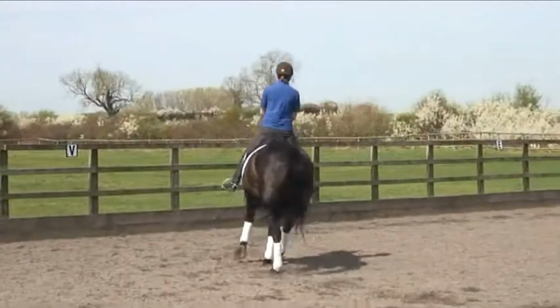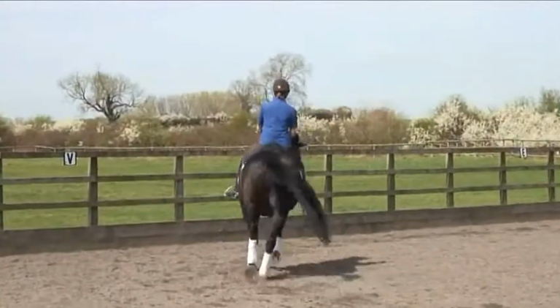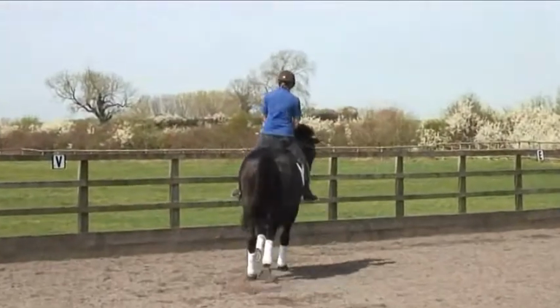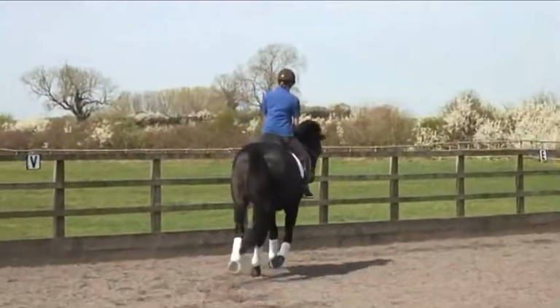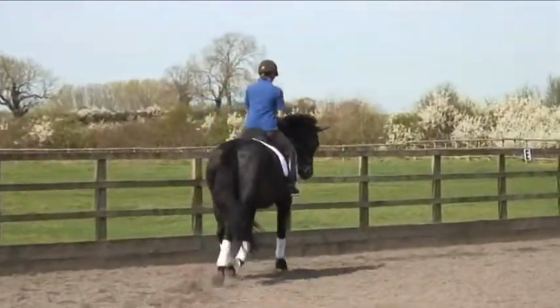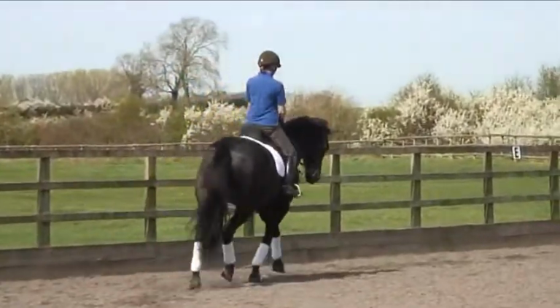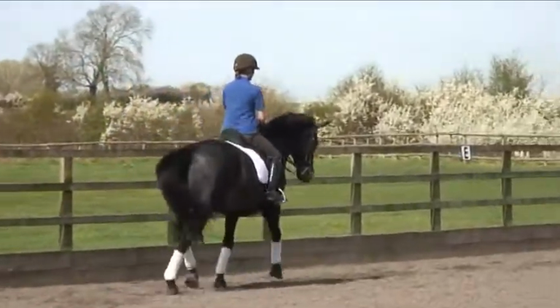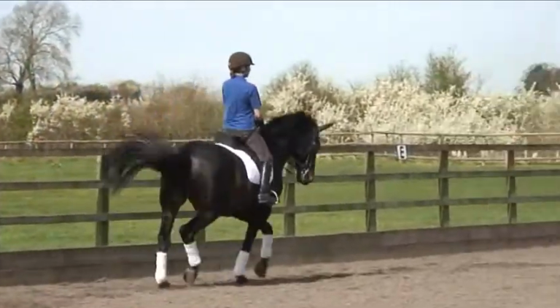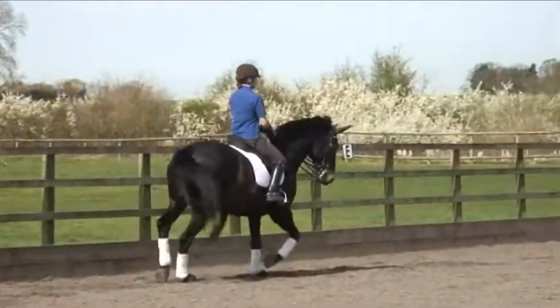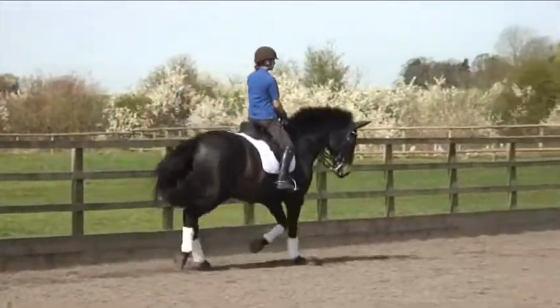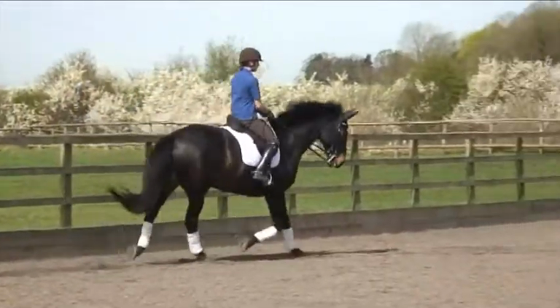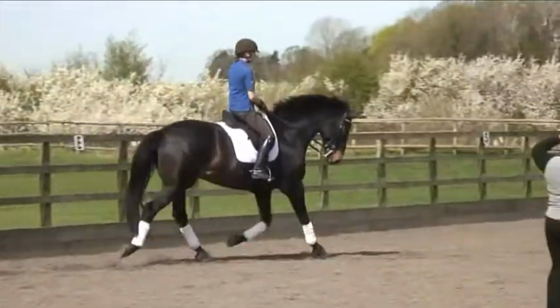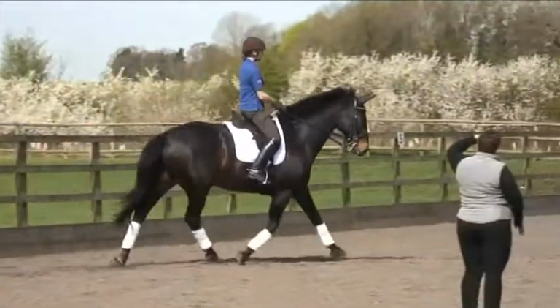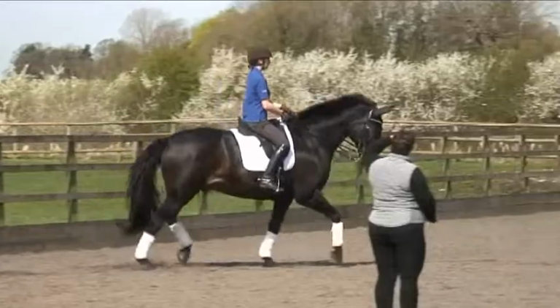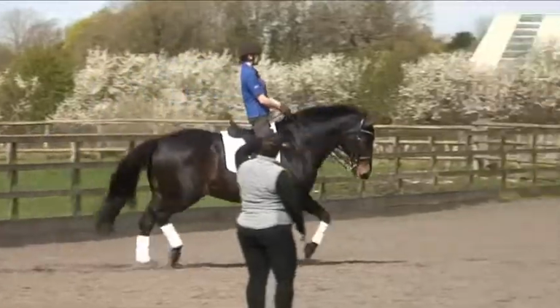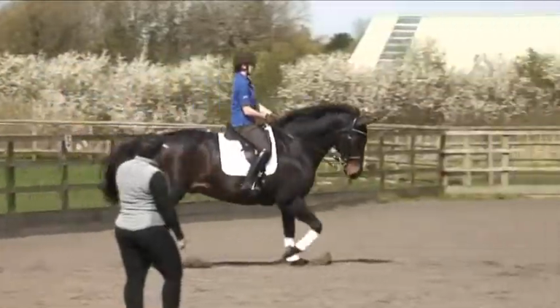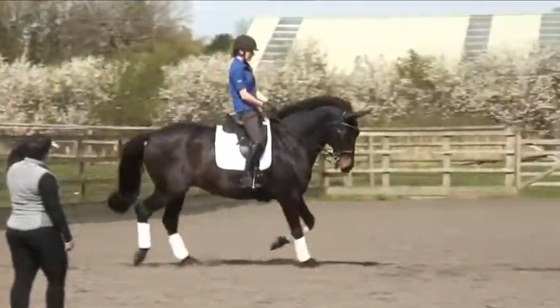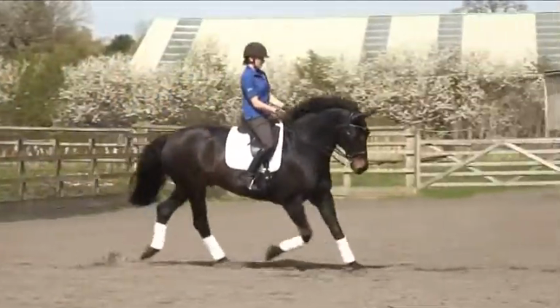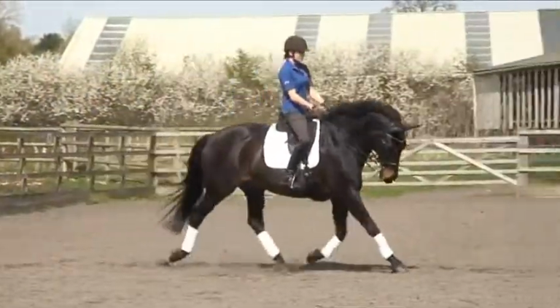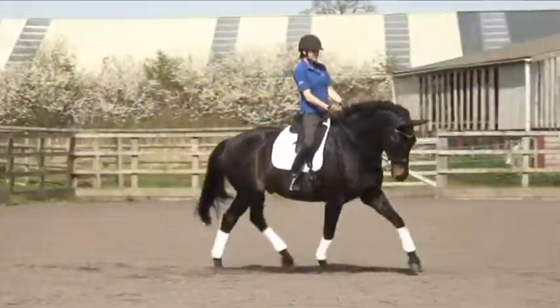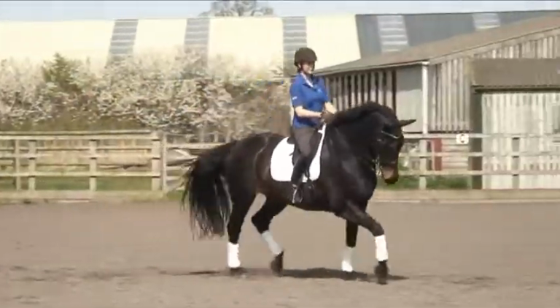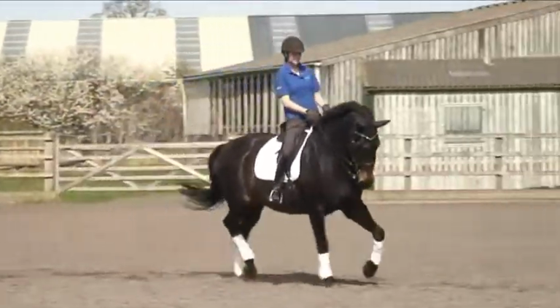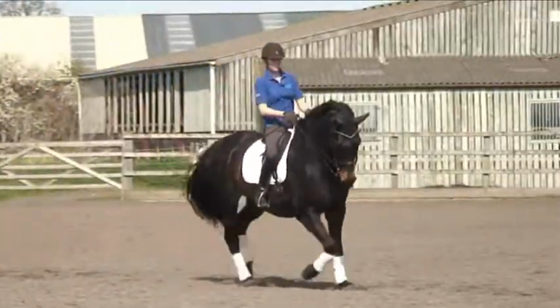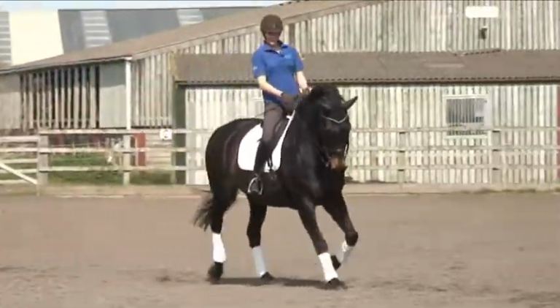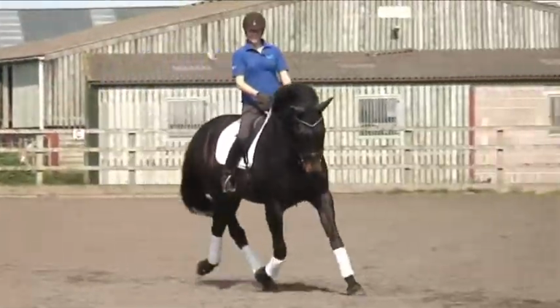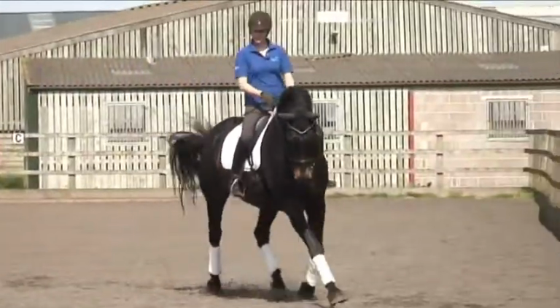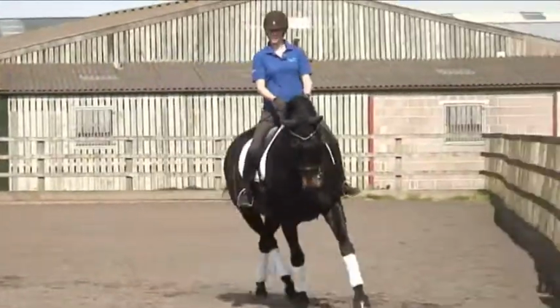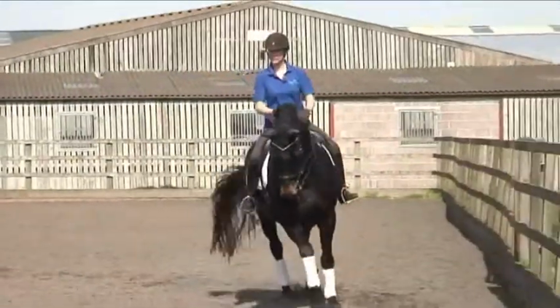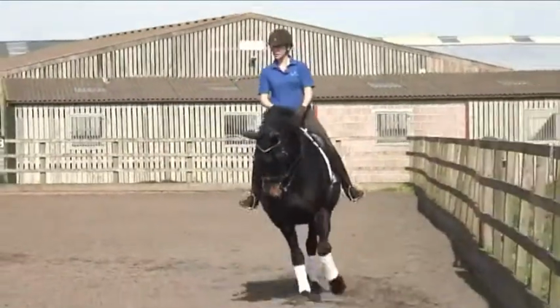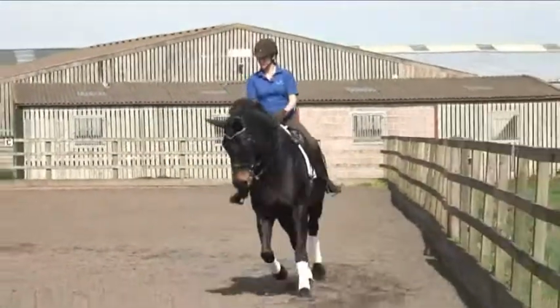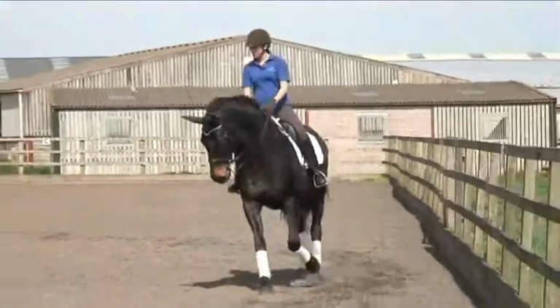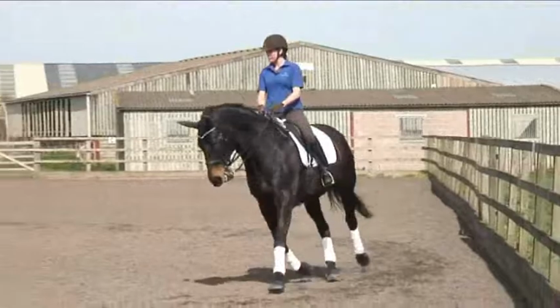Think about that inside seat bone landing more towards the front of the saddle, the outside seat bone more towards the back. Let it land in the back of the saddle a little bit. Do you feel the difference in that?